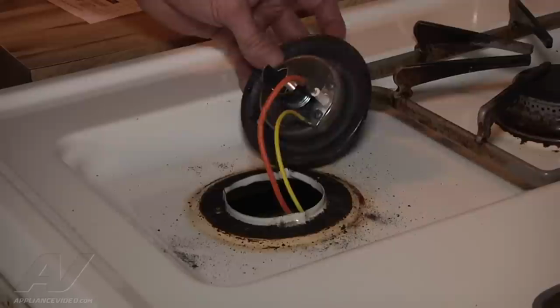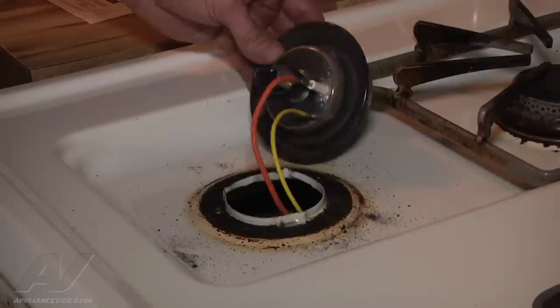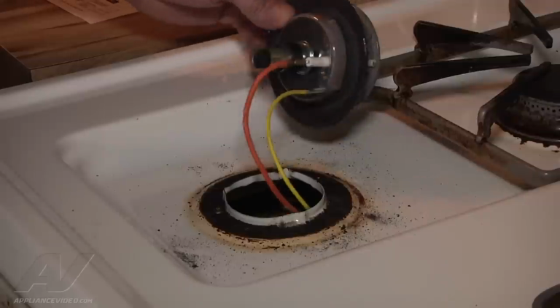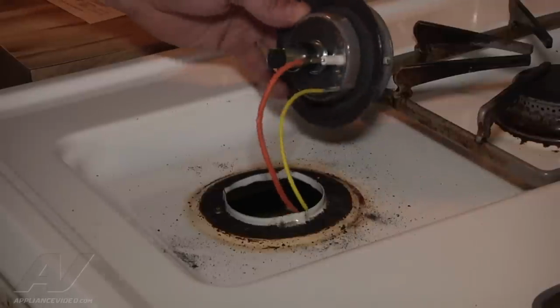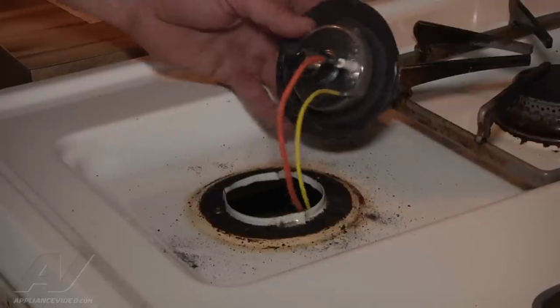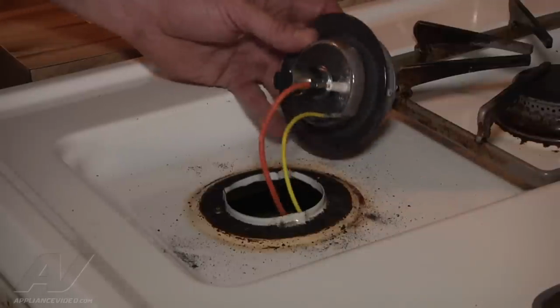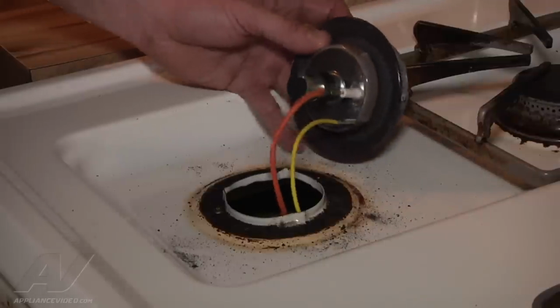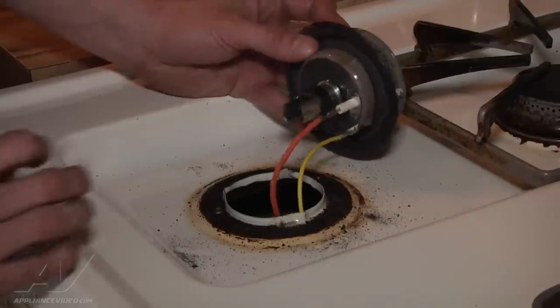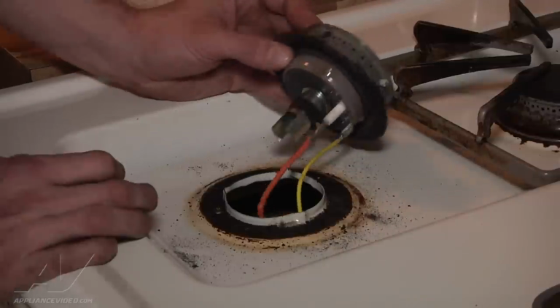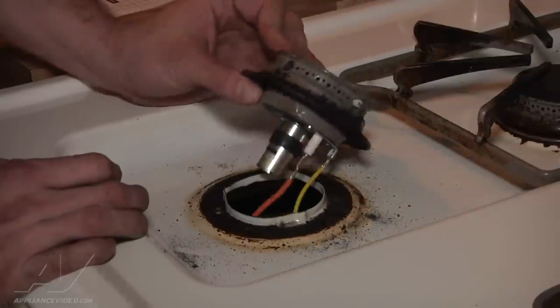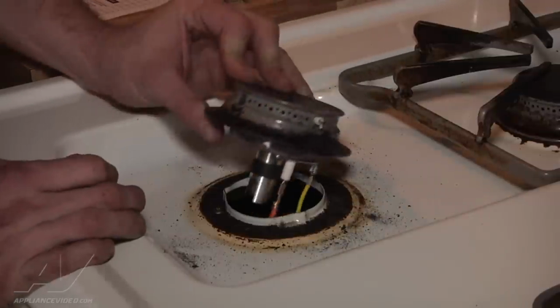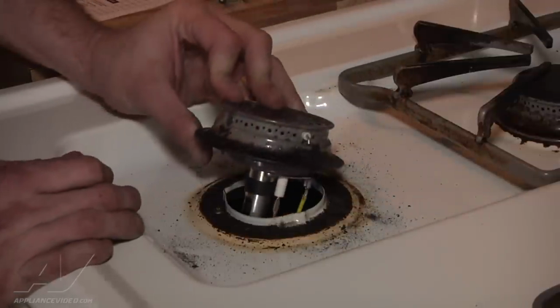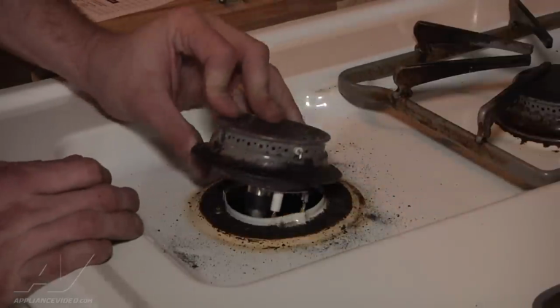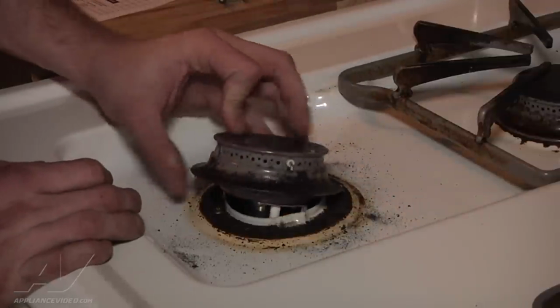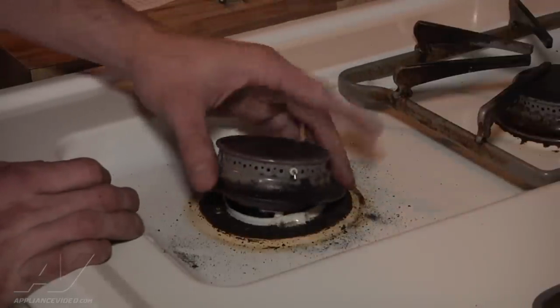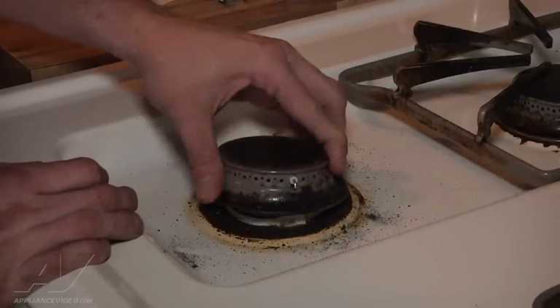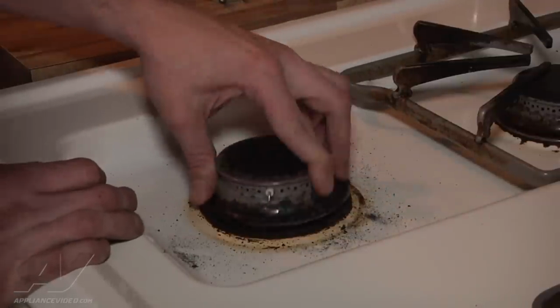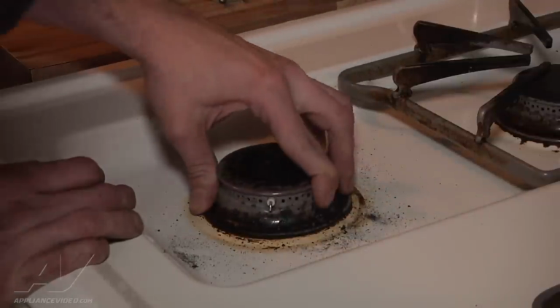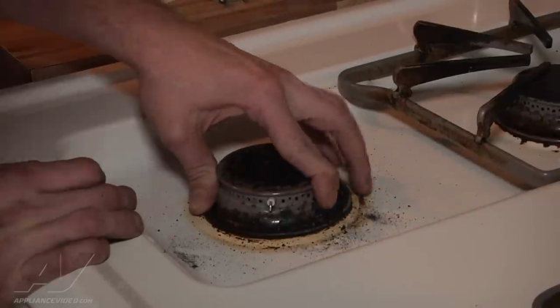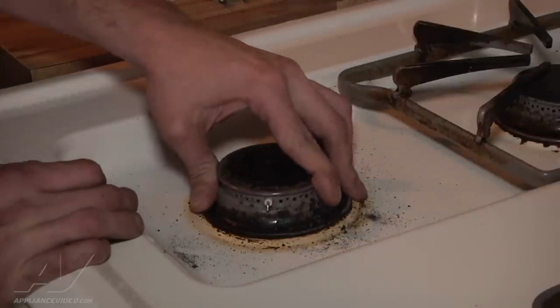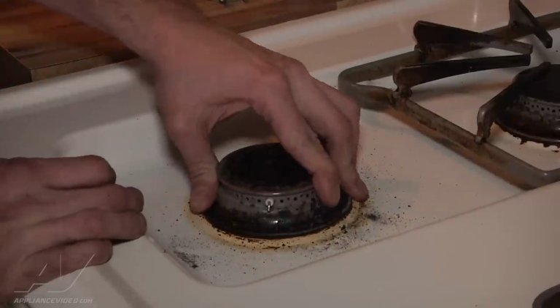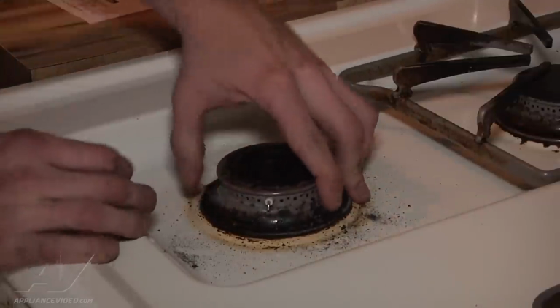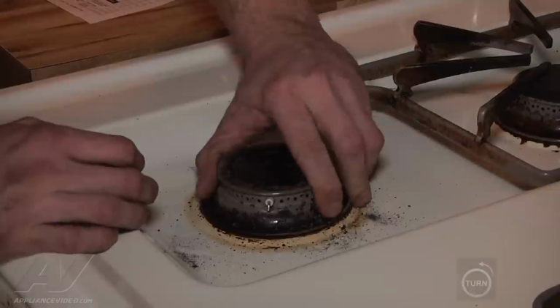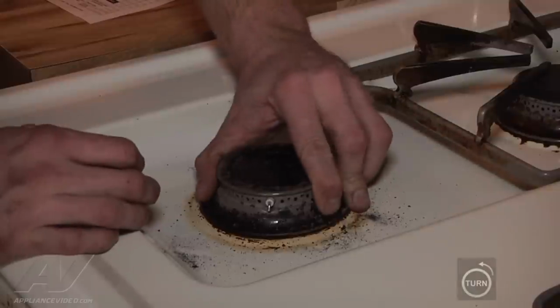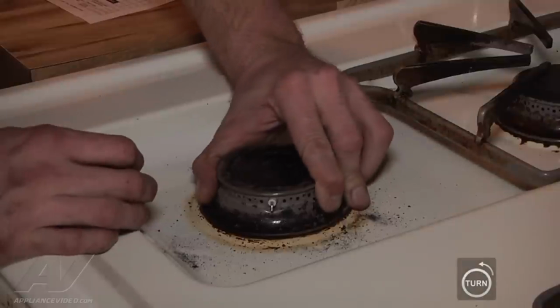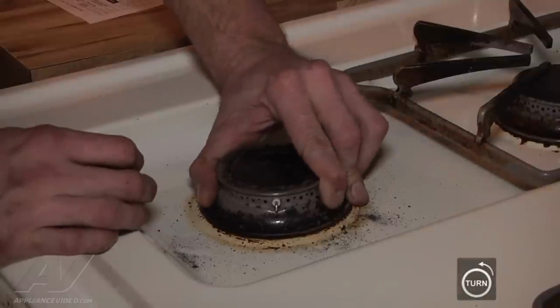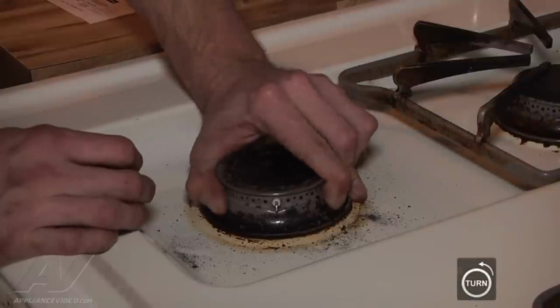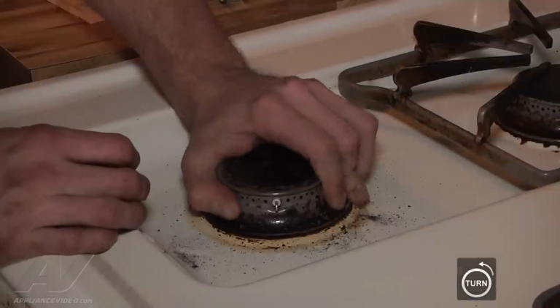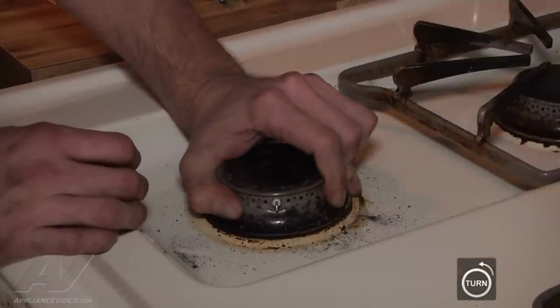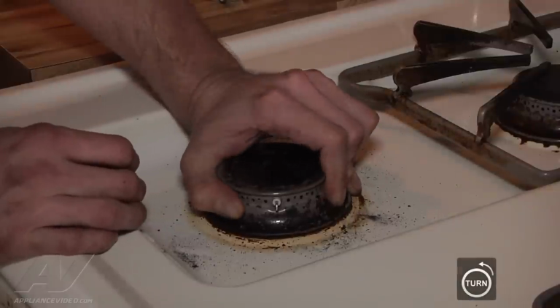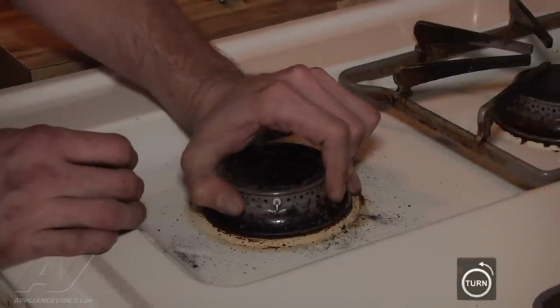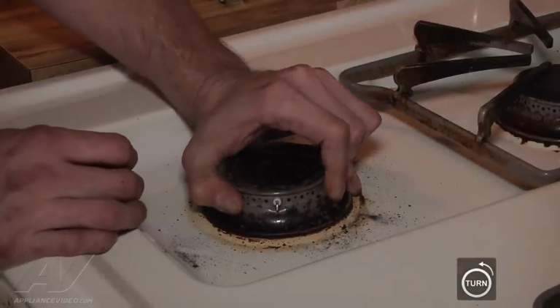The final step is putting the burner cap back in place. Get it seated properly down and turn it counterclockwise this time to lock it in place.